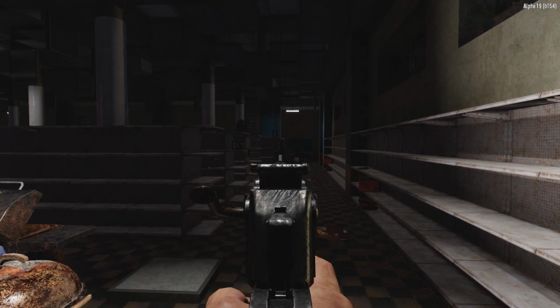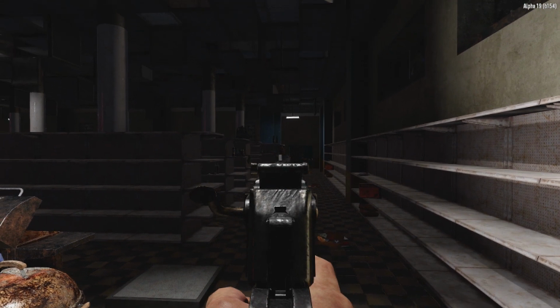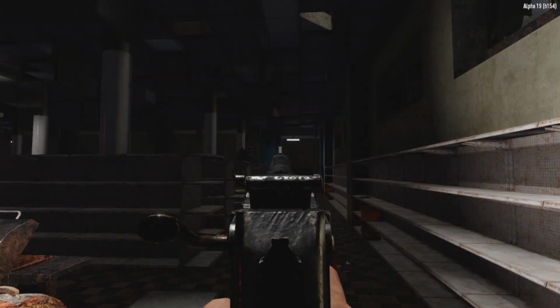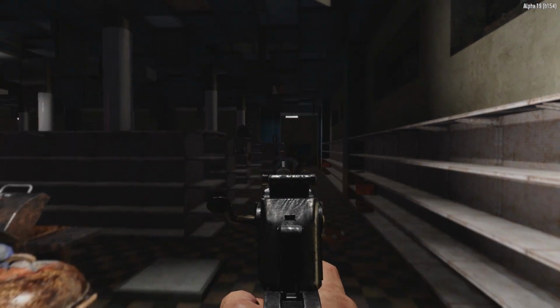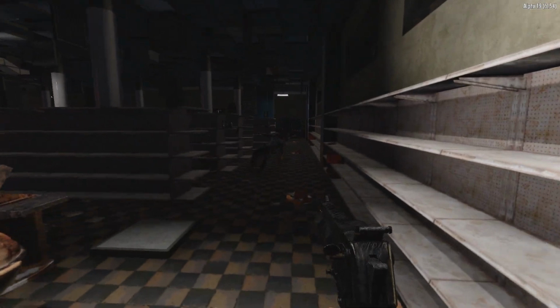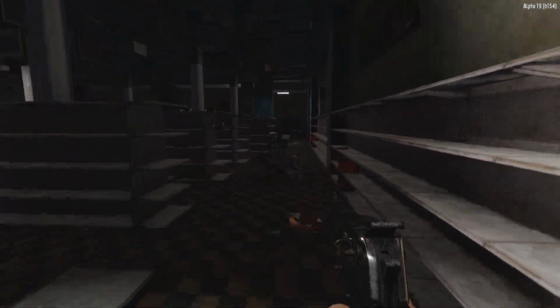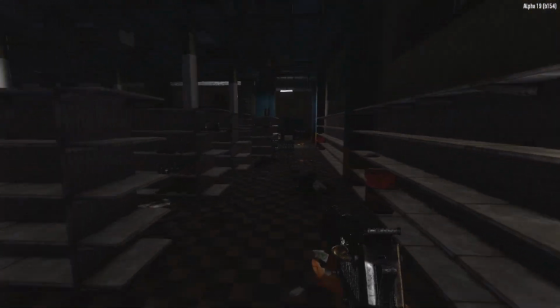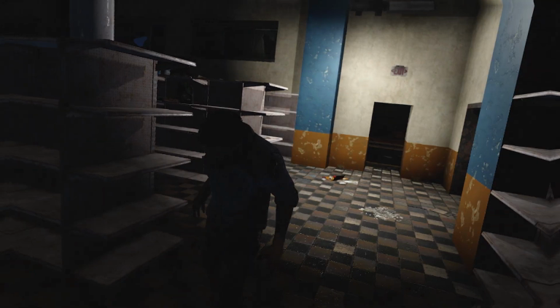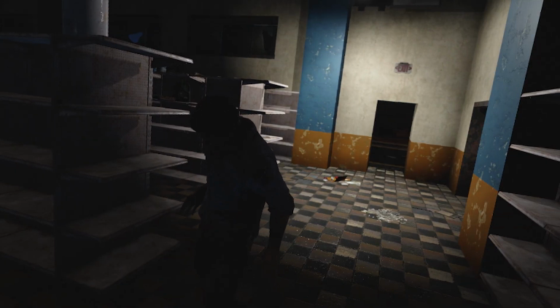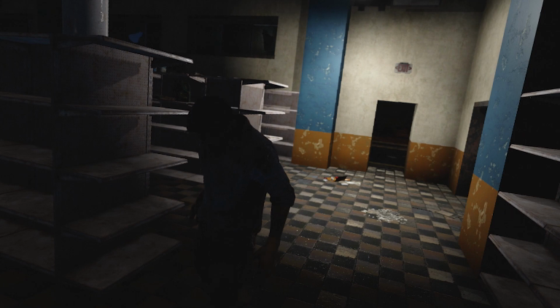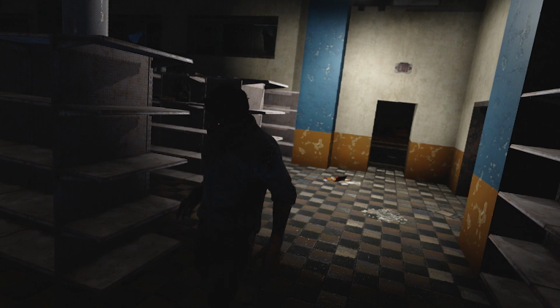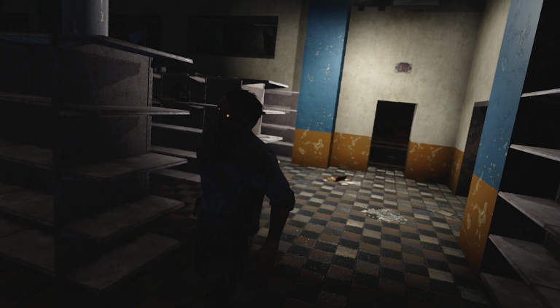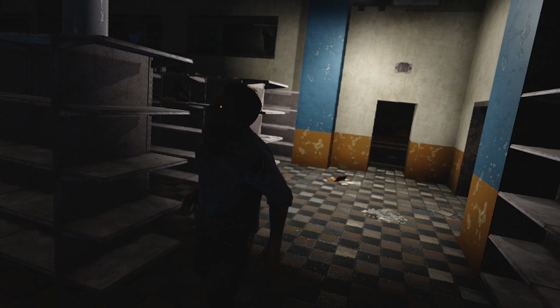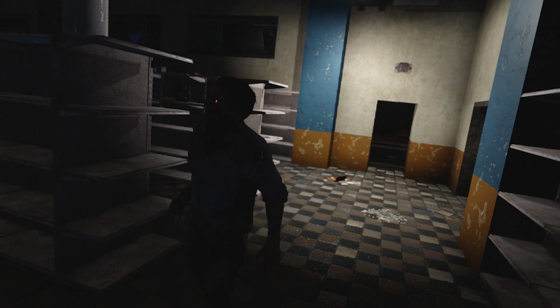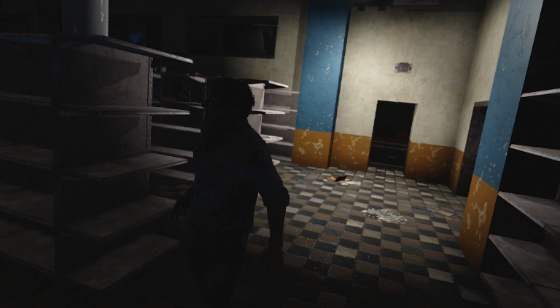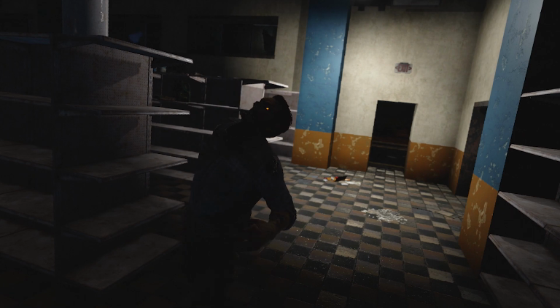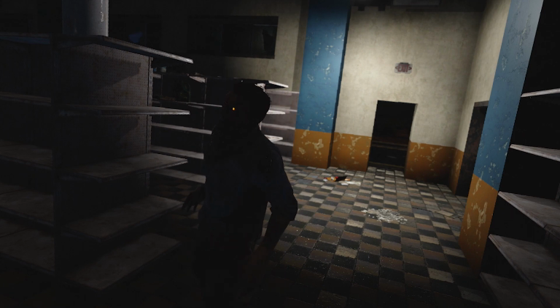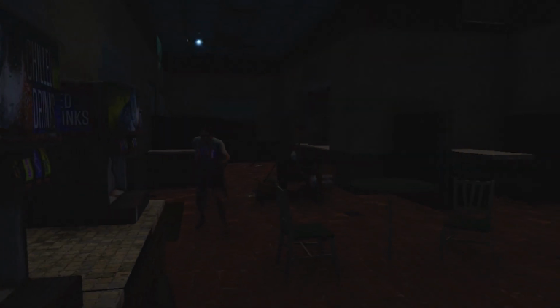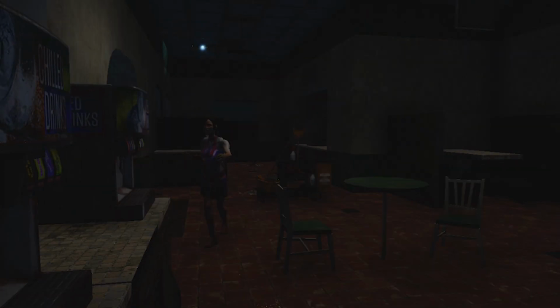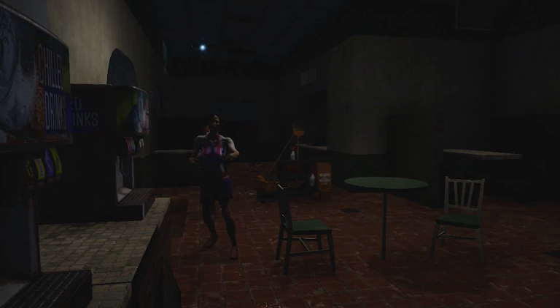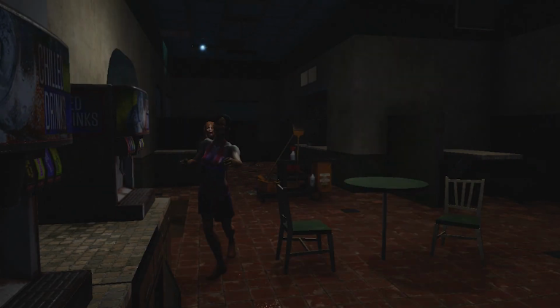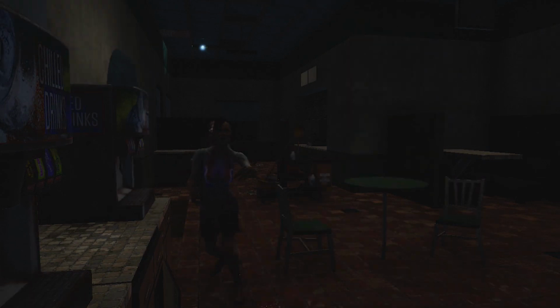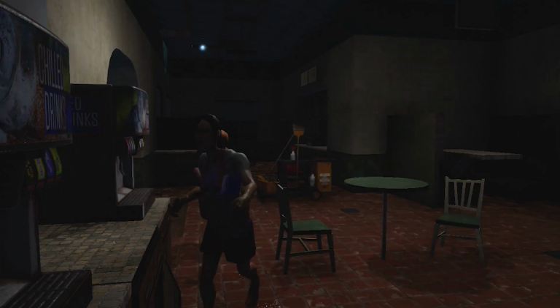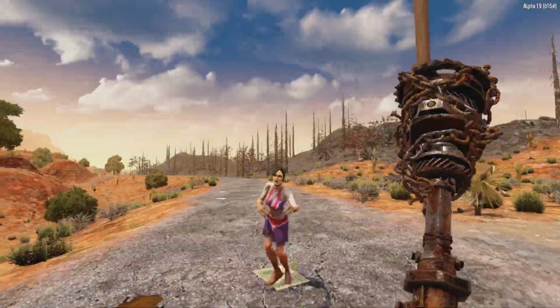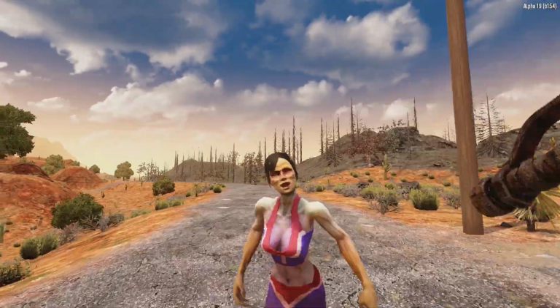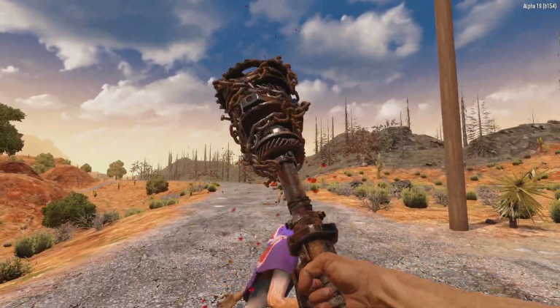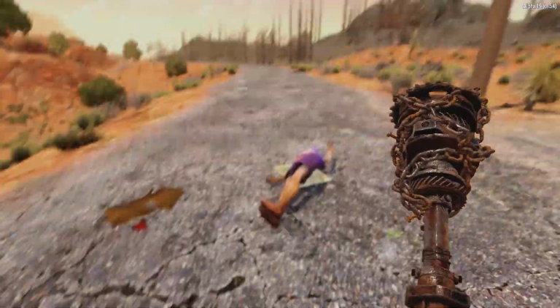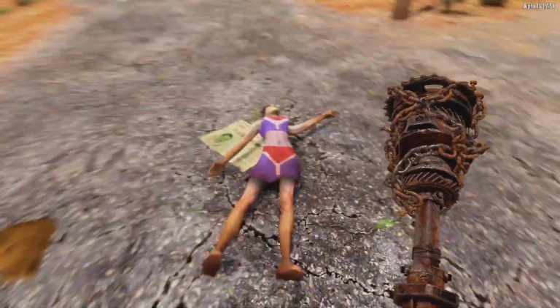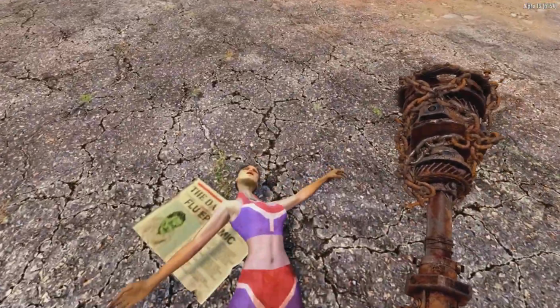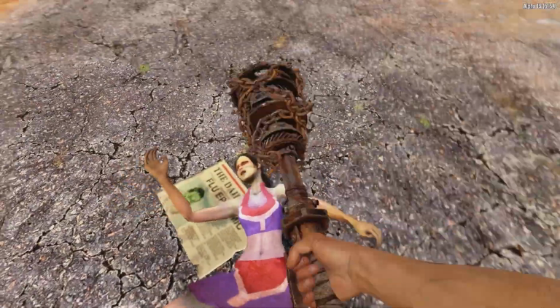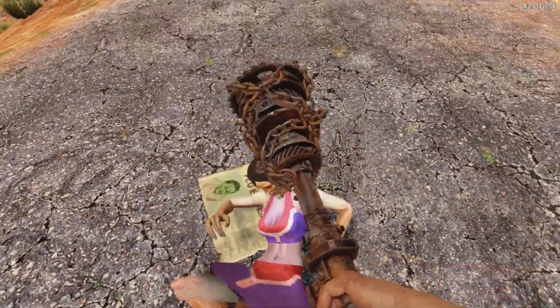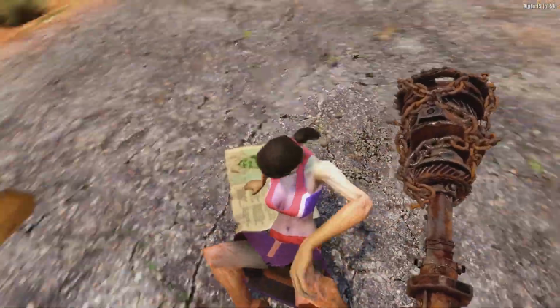Now in order to keep the video flowing, we will not be going over all the changes in each topic in great detail, but rather just touching on it and pushing forward. With that out of the way, the 7 Days to Die Alpha 19 update is chock full of new weapons, tools, and visuals.